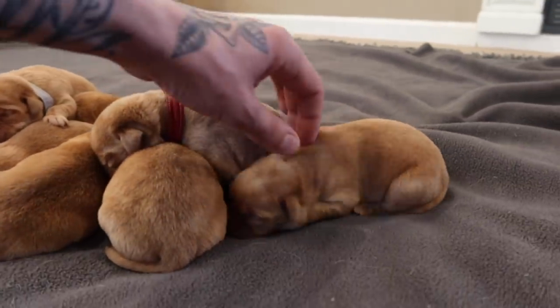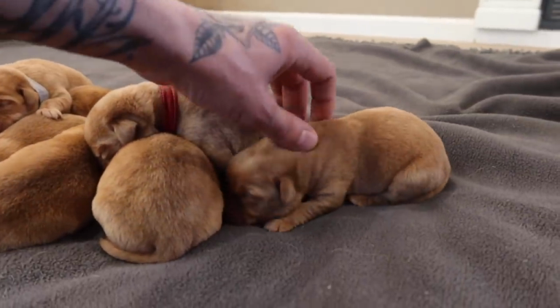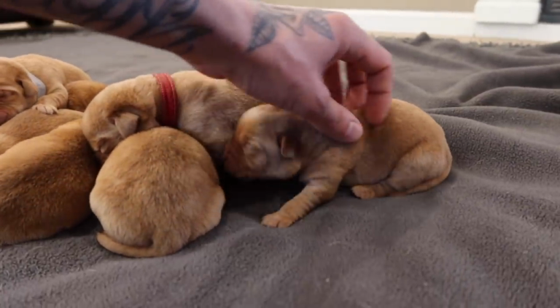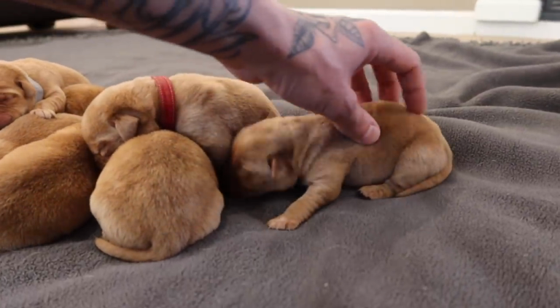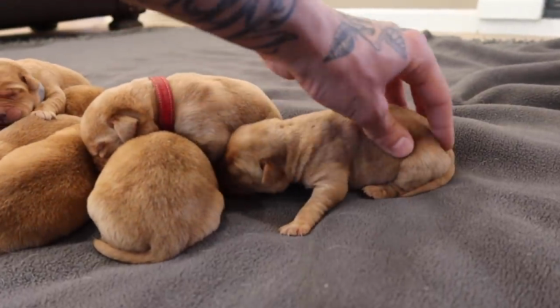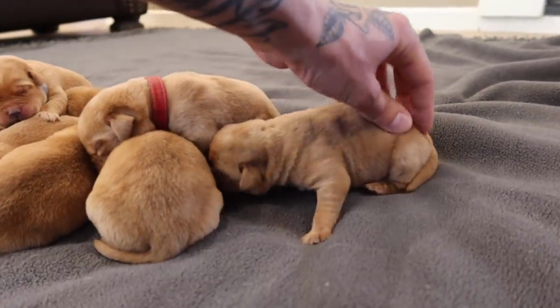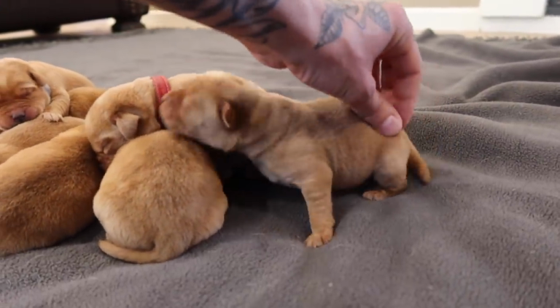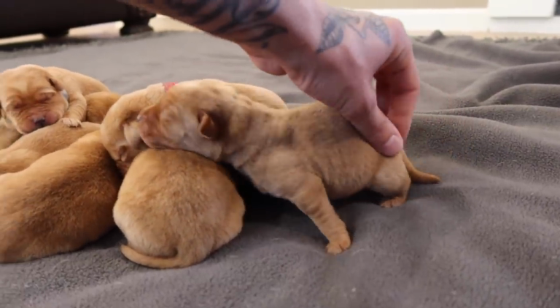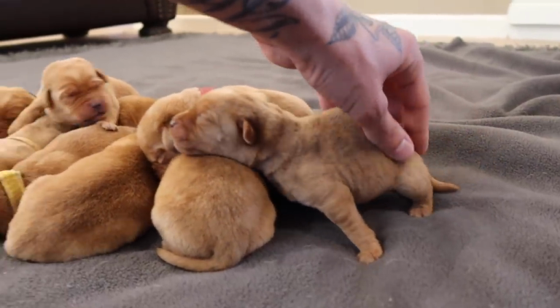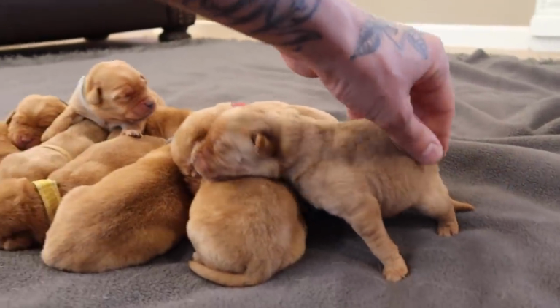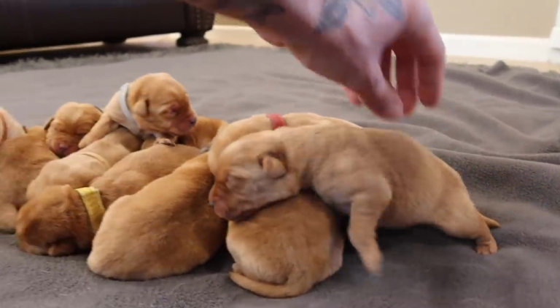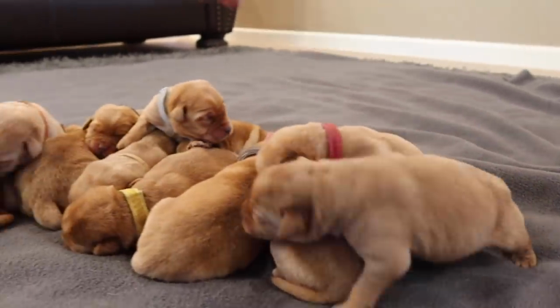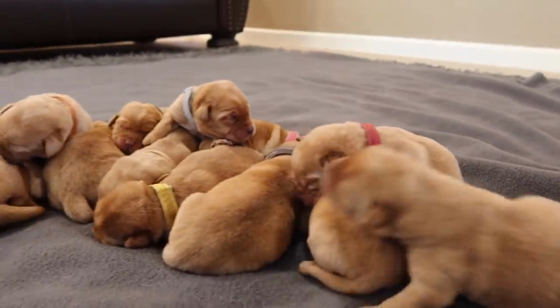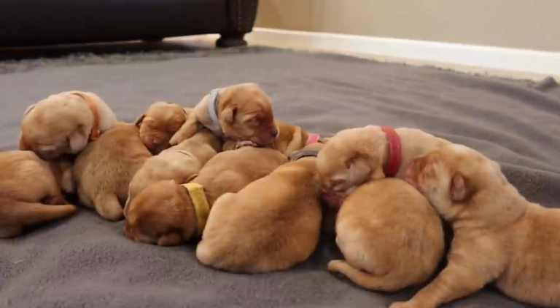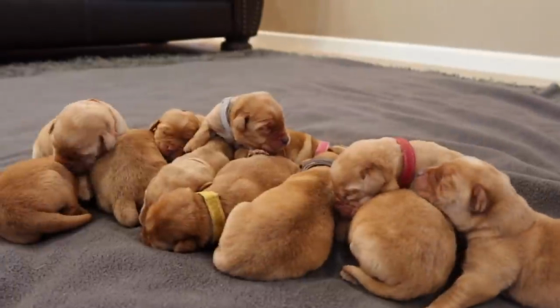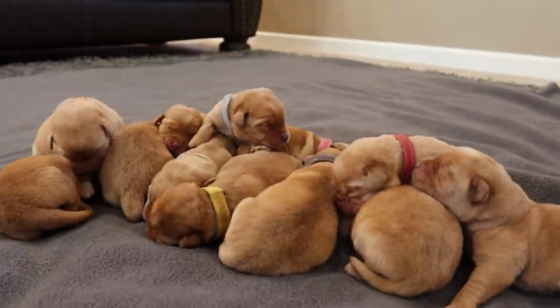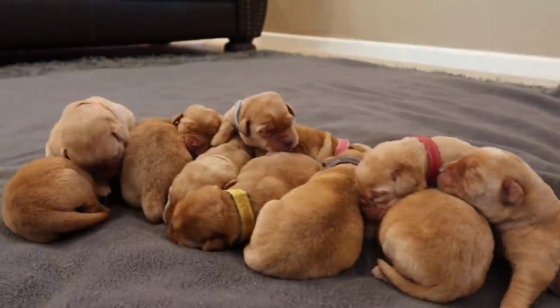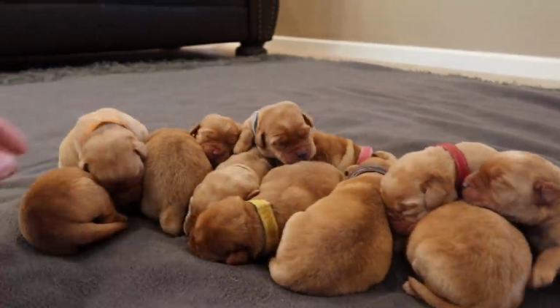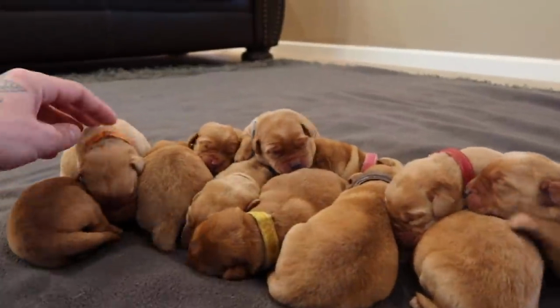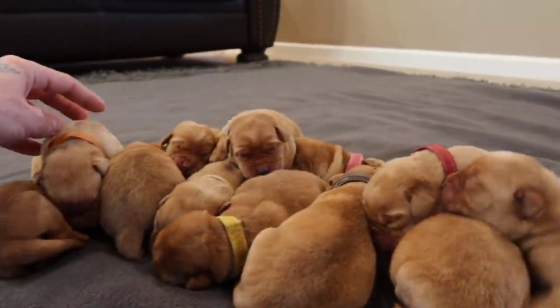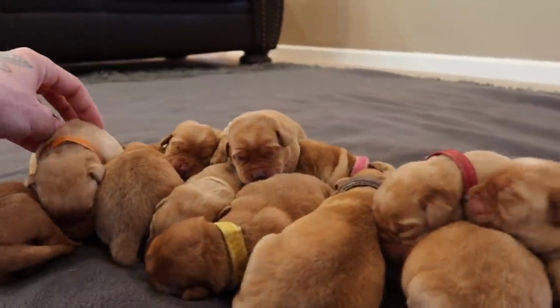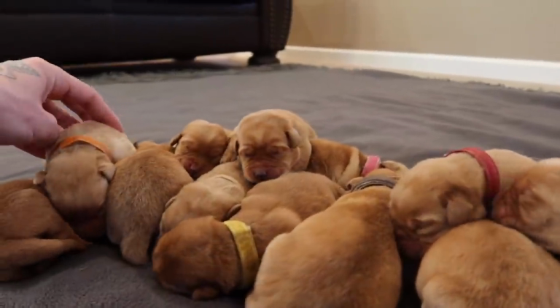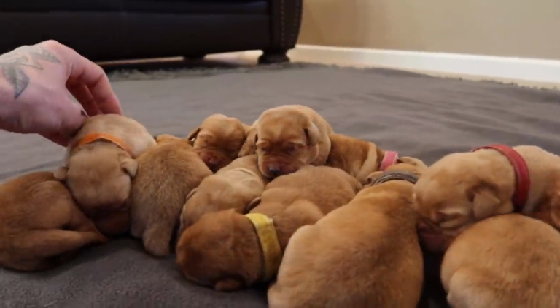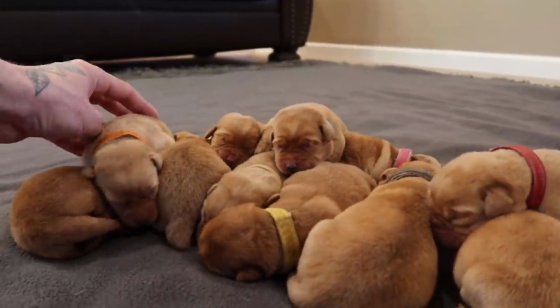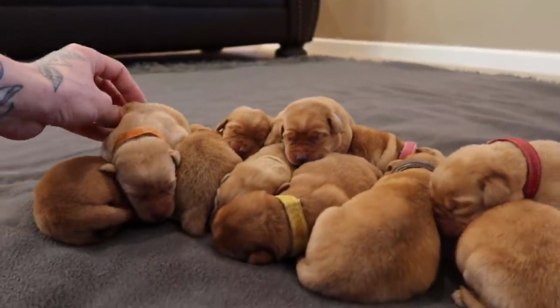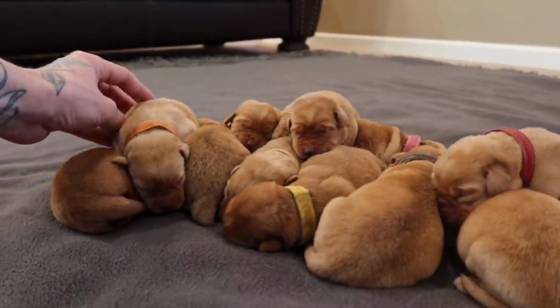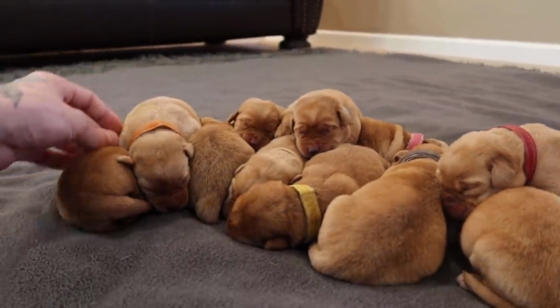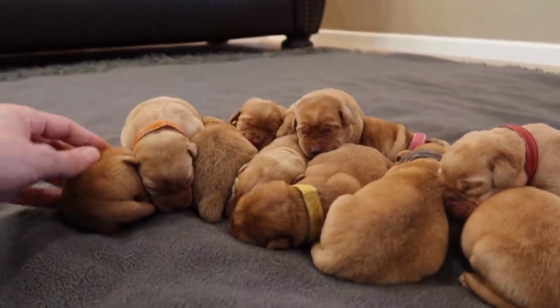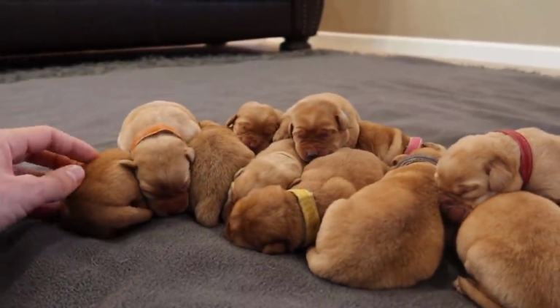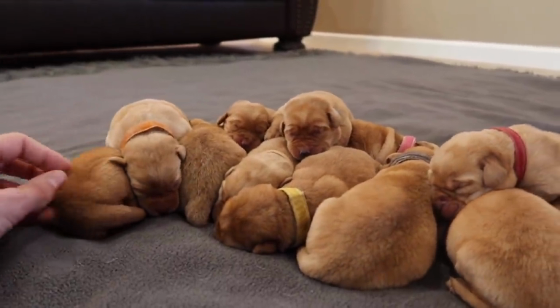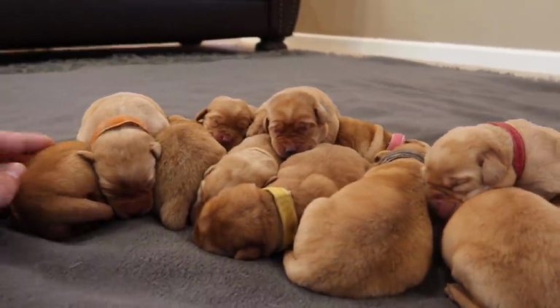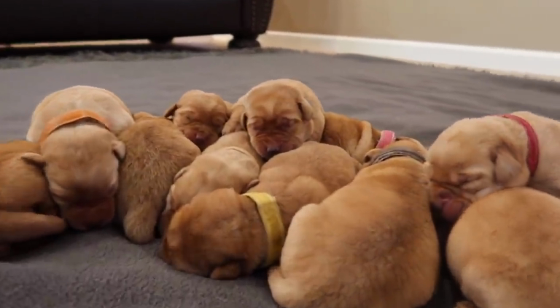12 puppies — 8 girls and 4 boys. So this time we have a pretty girl-heavy litter, which is going to be a ton of fun.